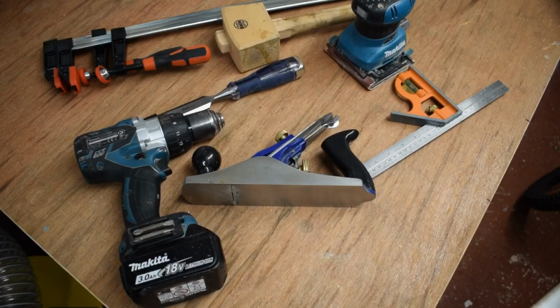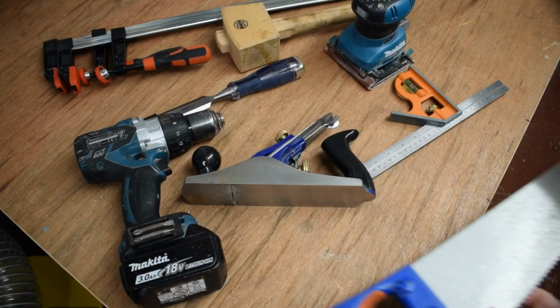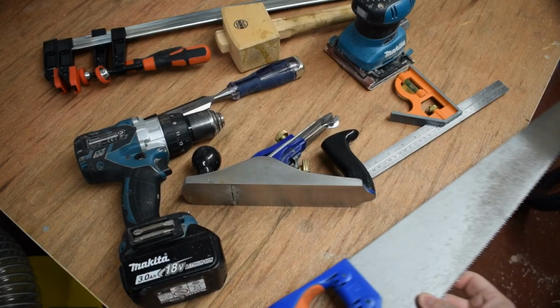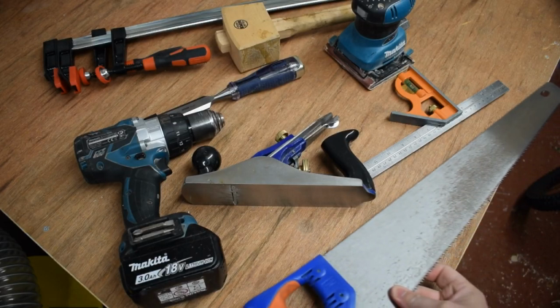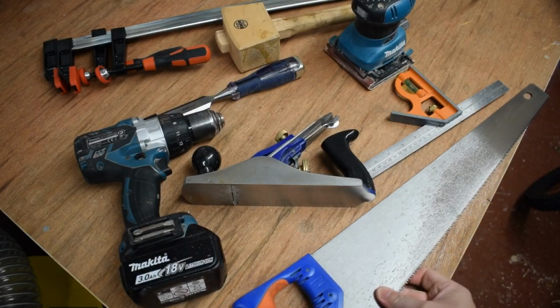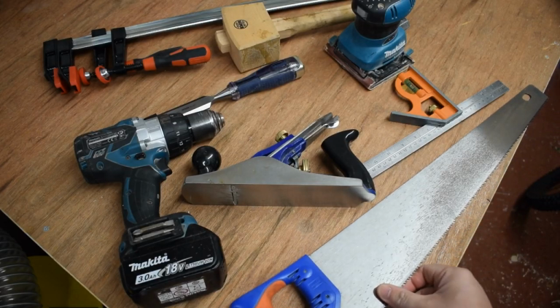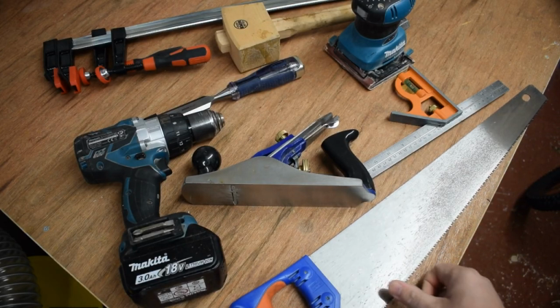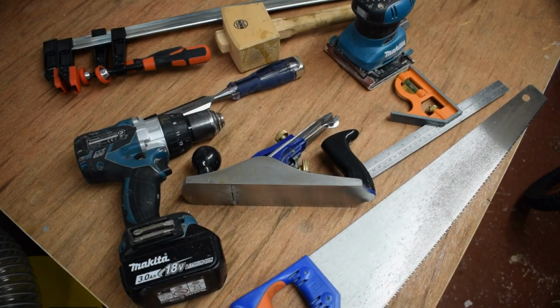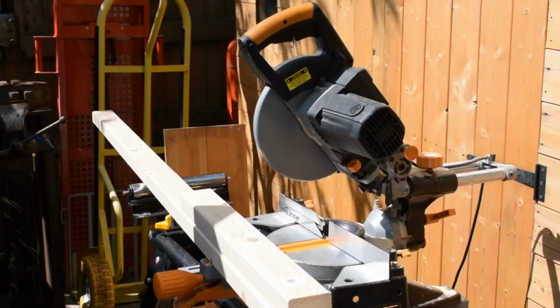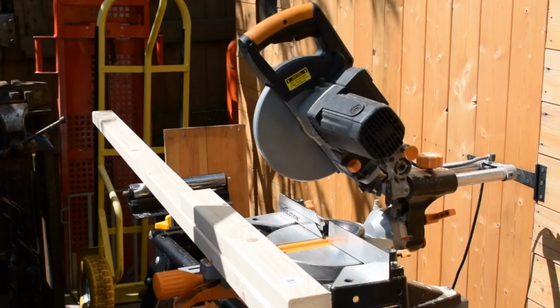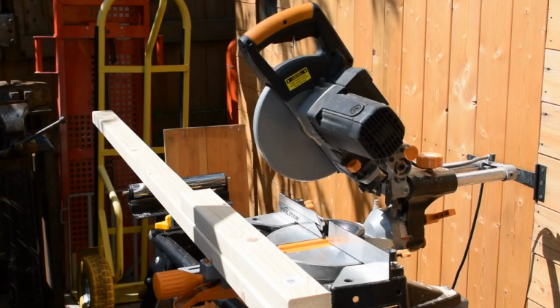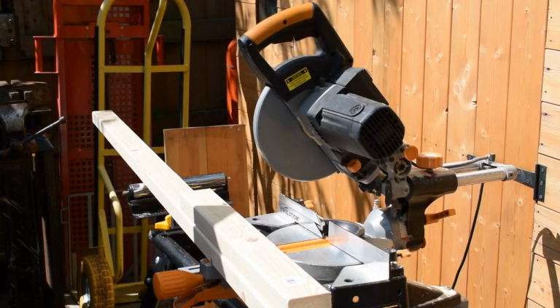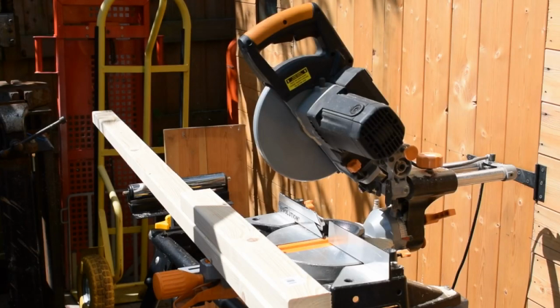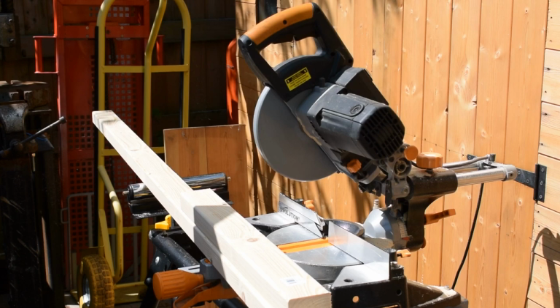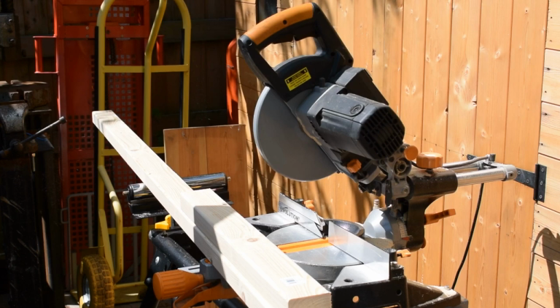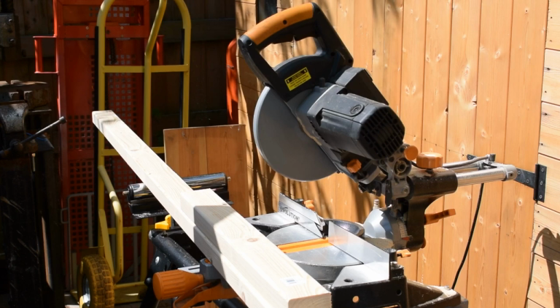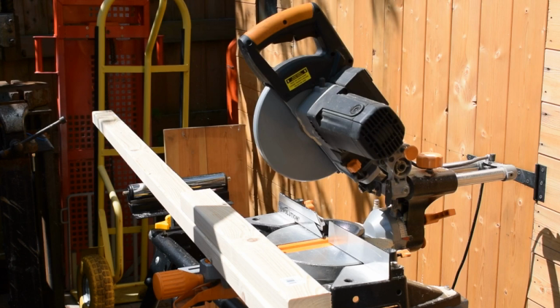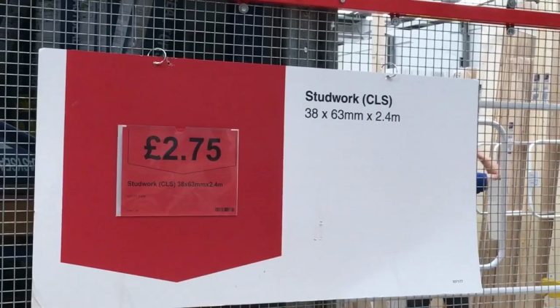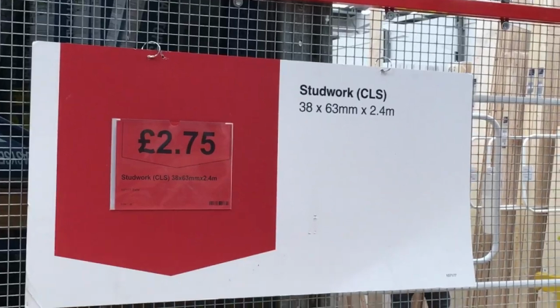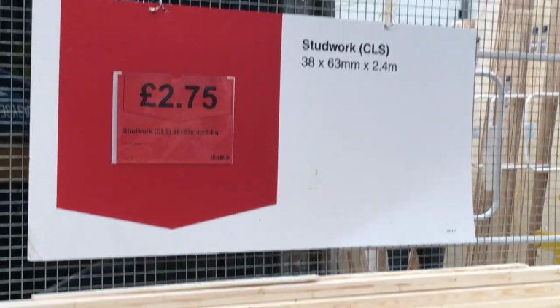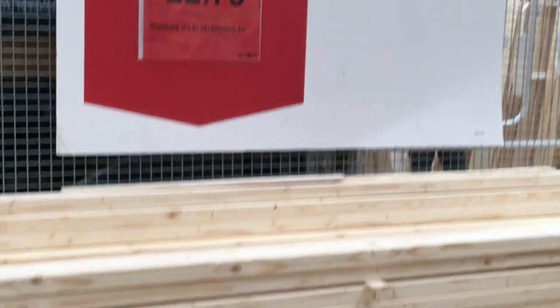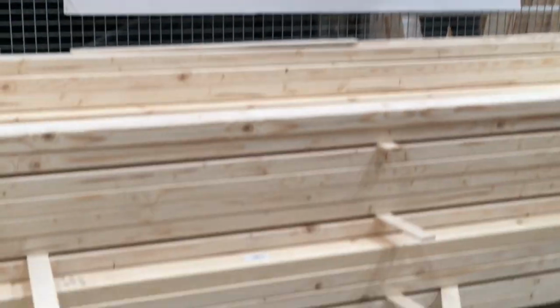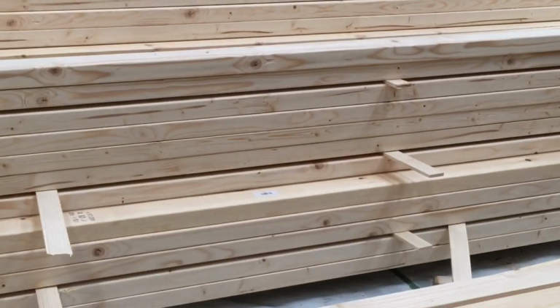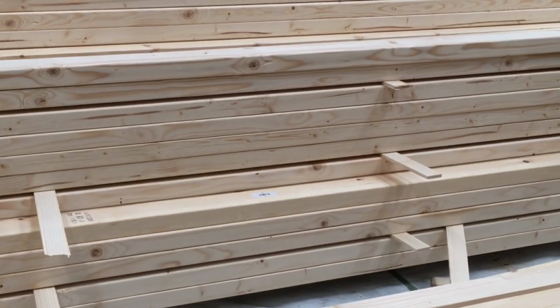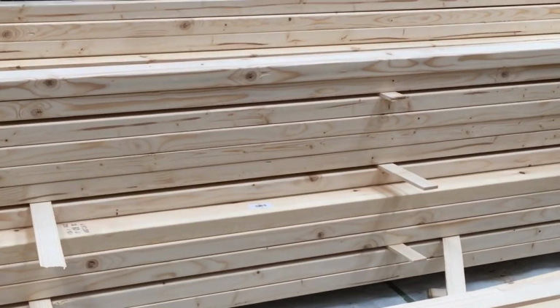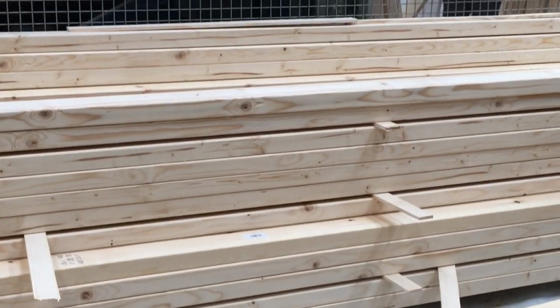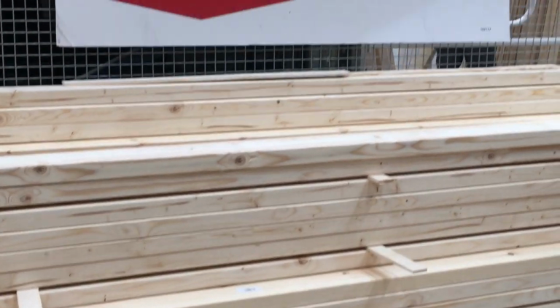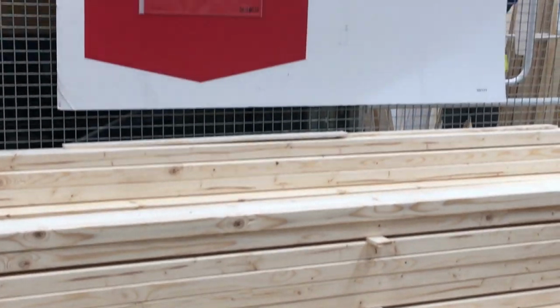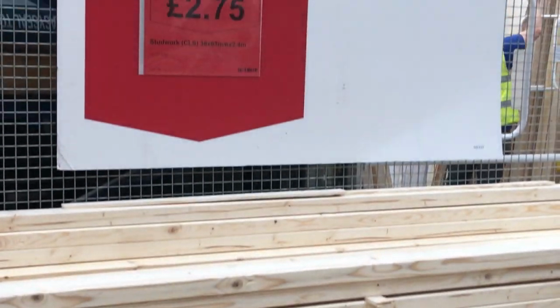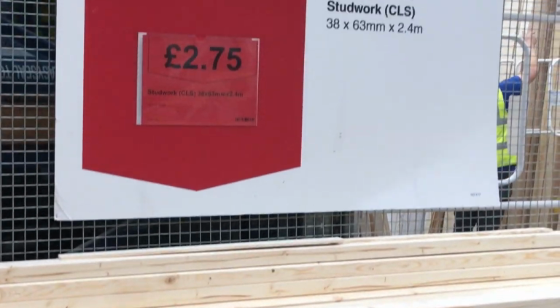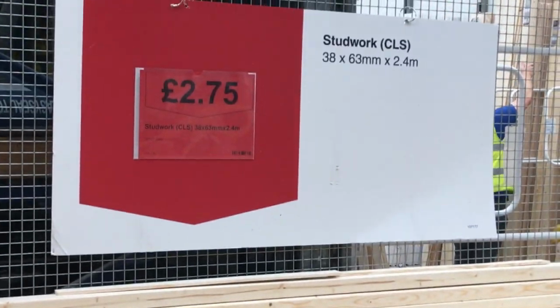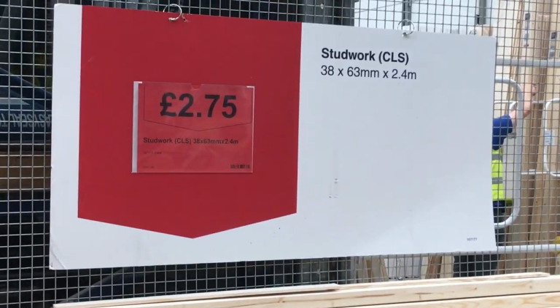The project can be done using basic hand tools, but we will need a mitre saw. For materials, we're going to use pine — banana wood, as it's known in the trade.